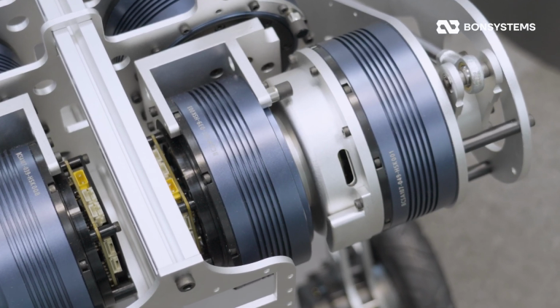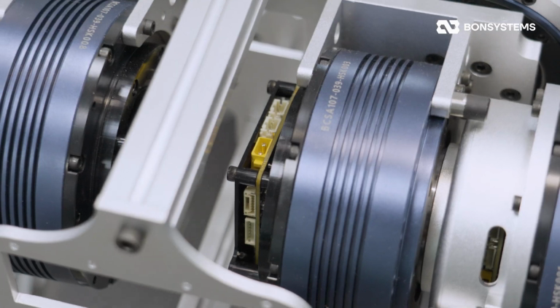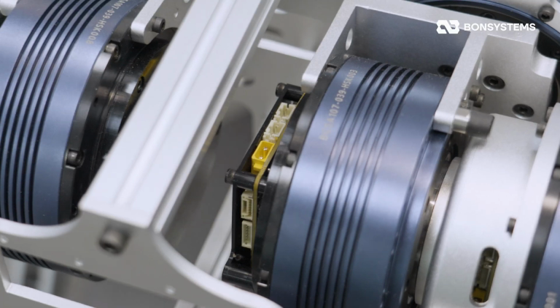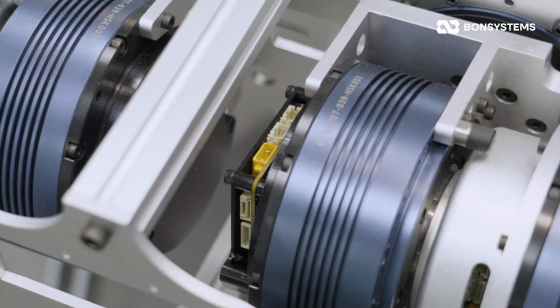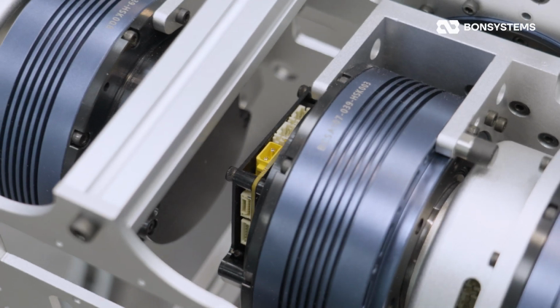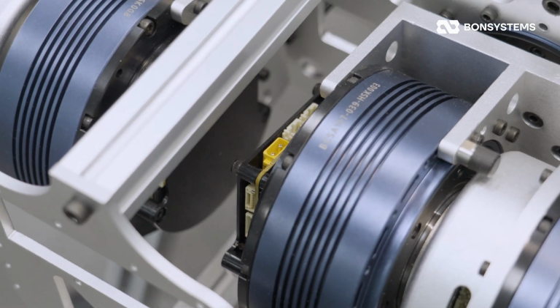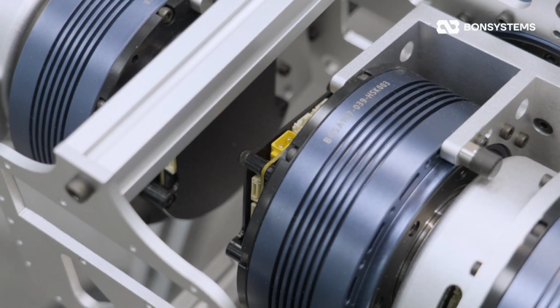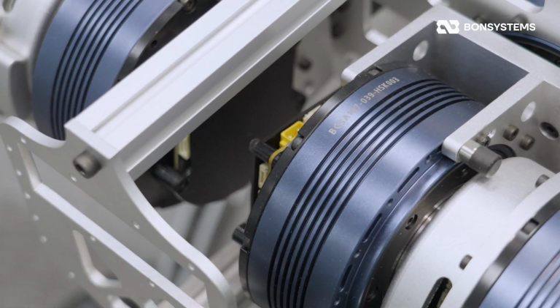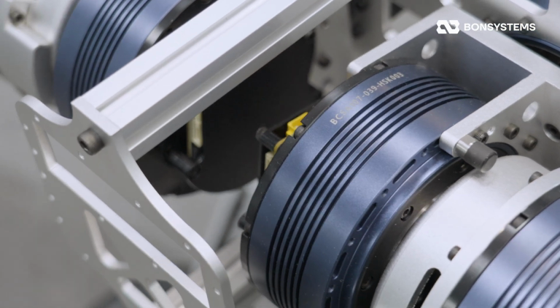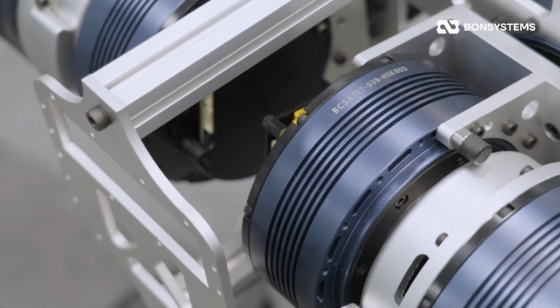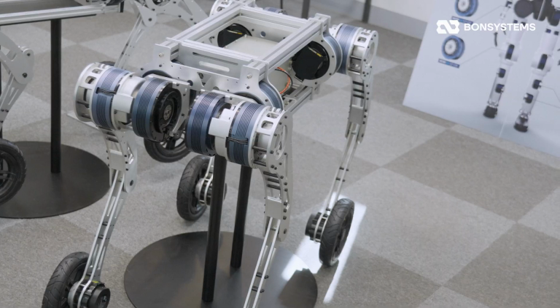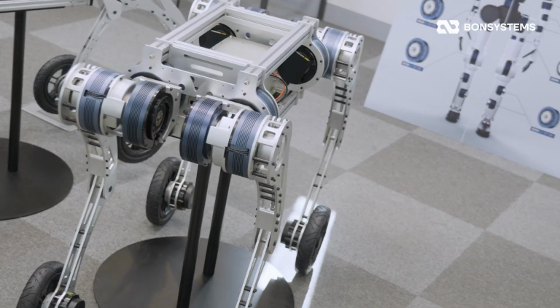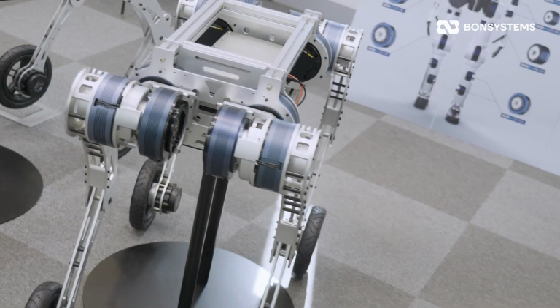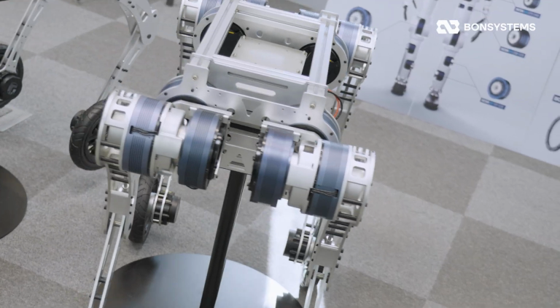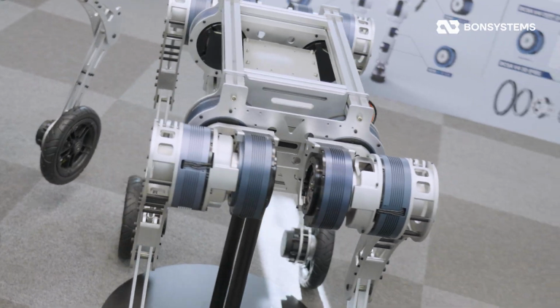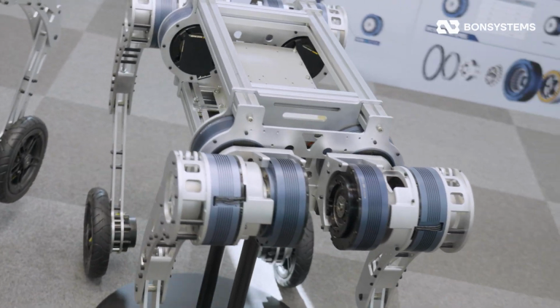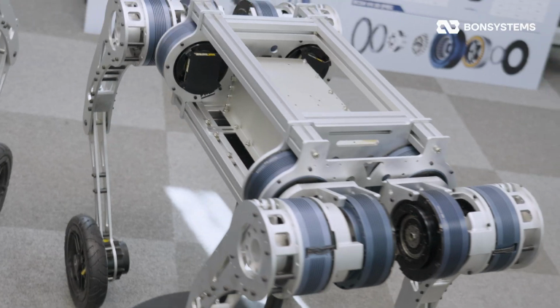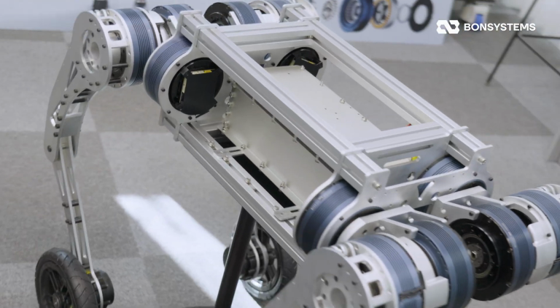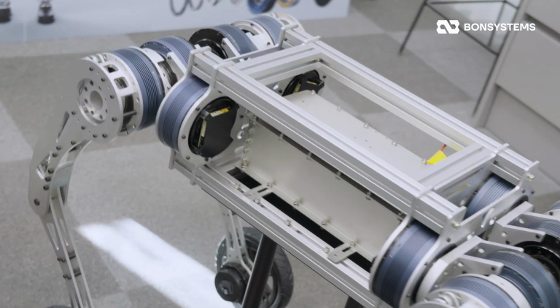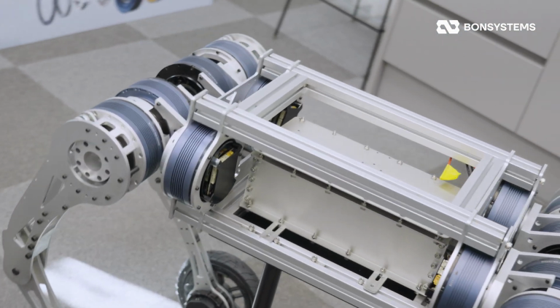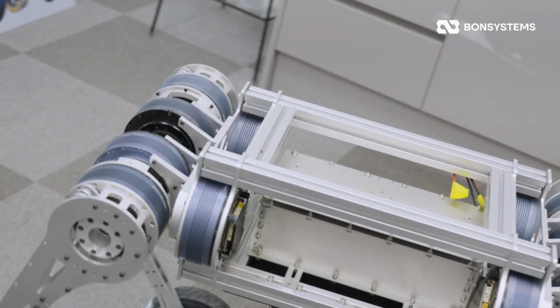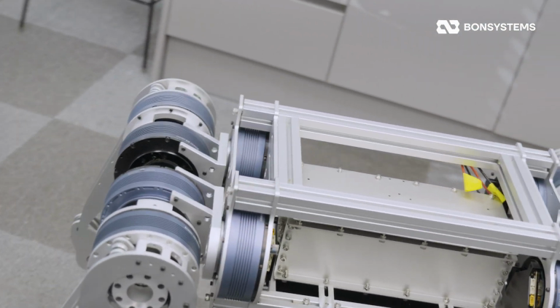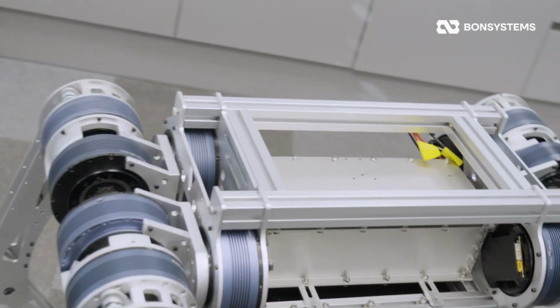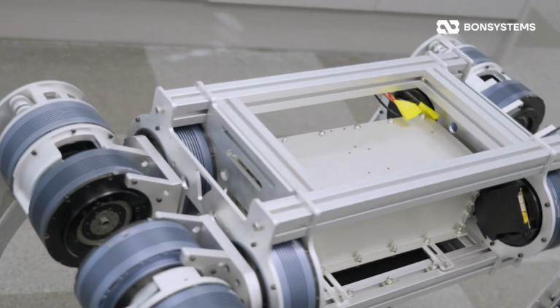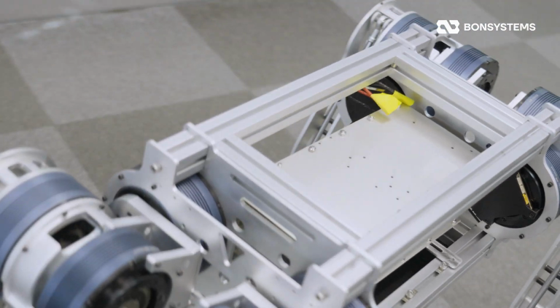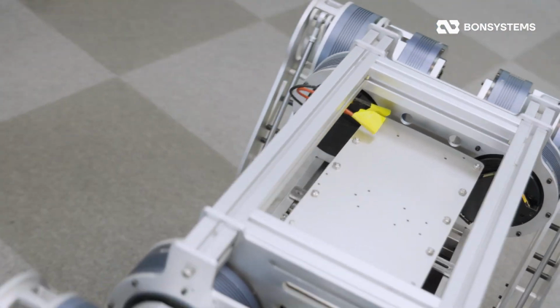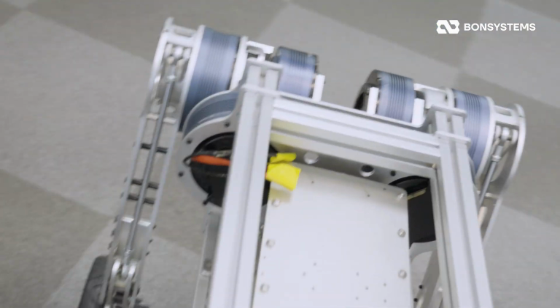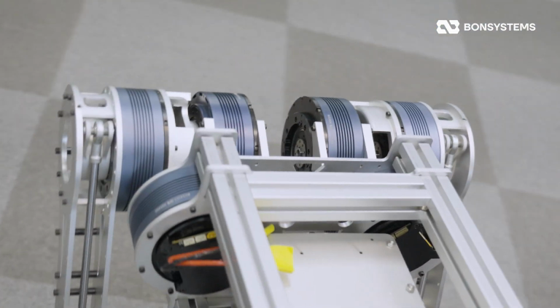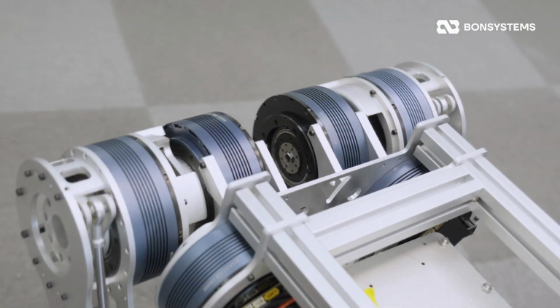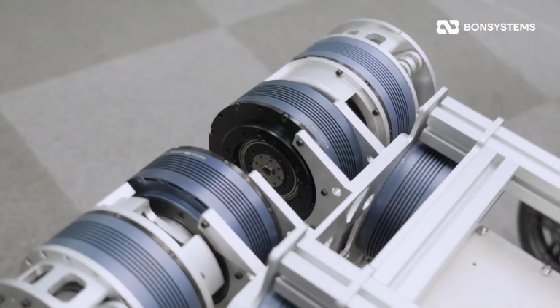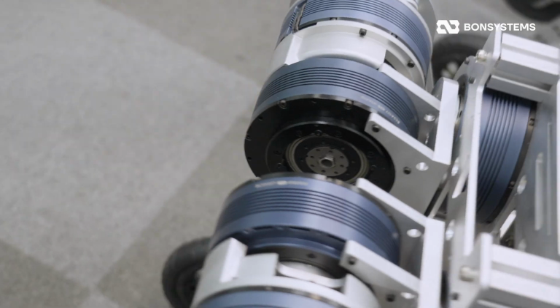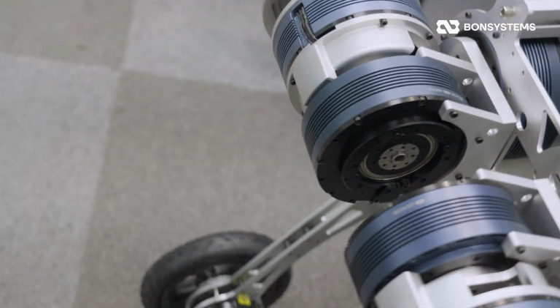We have more parts to show you, but we'll stick to the structural overview for today. As for the Model 127, structurally it's almost identical, aside from design tweaks to fit the actuator diameter — they look very similar.